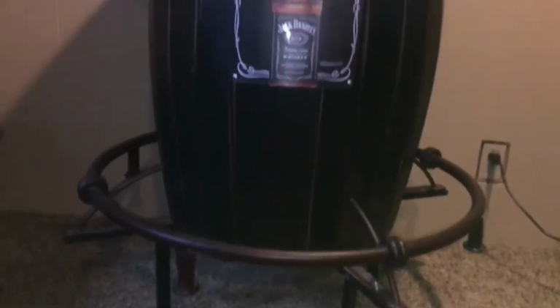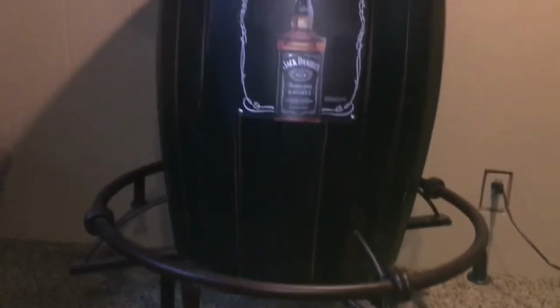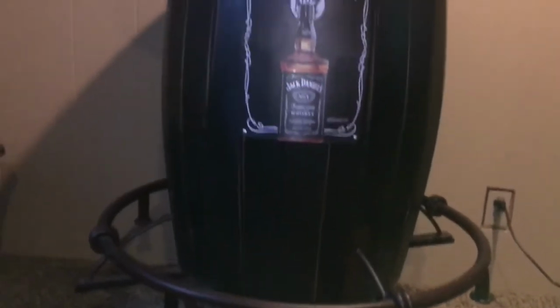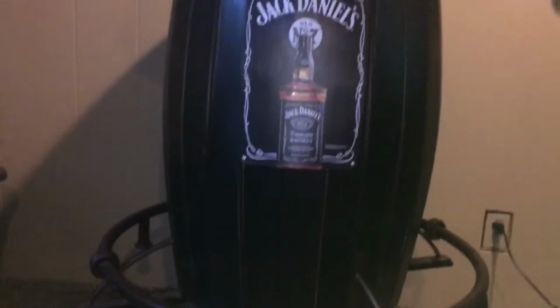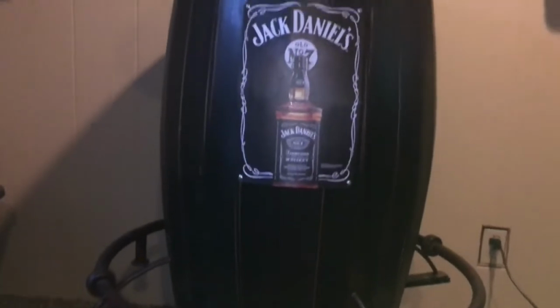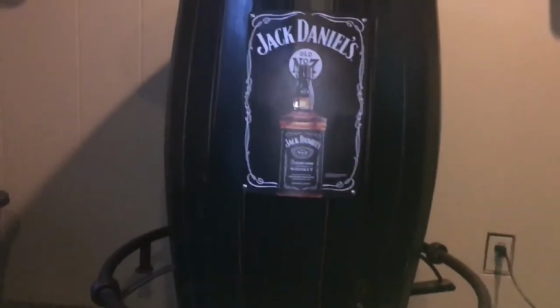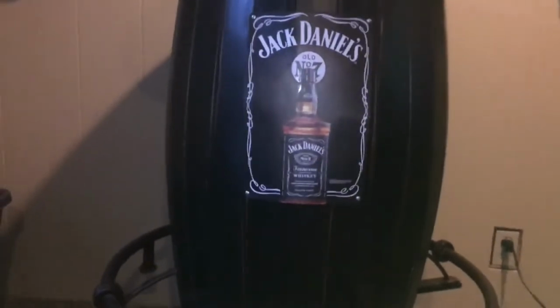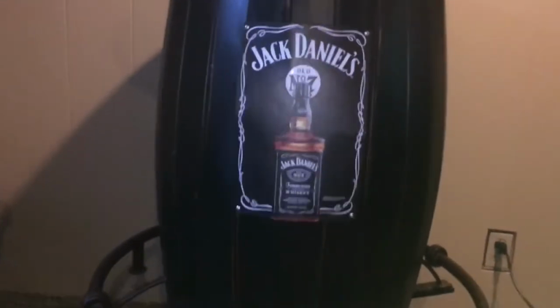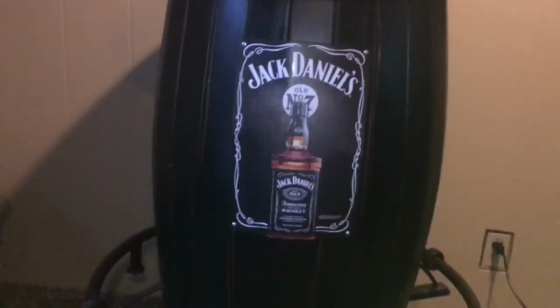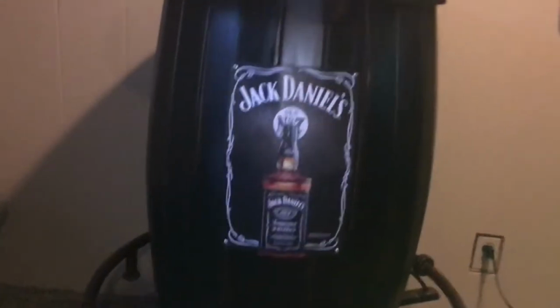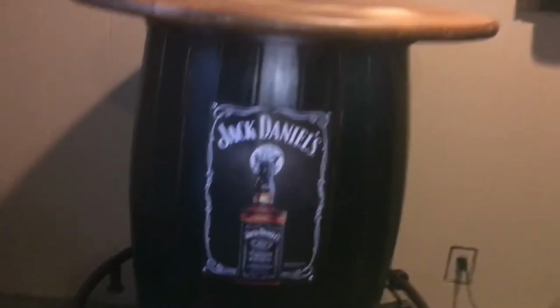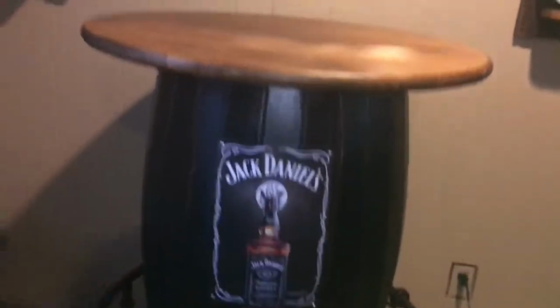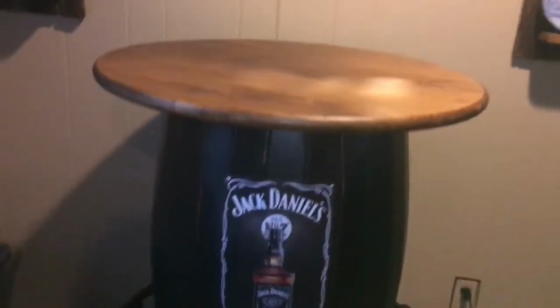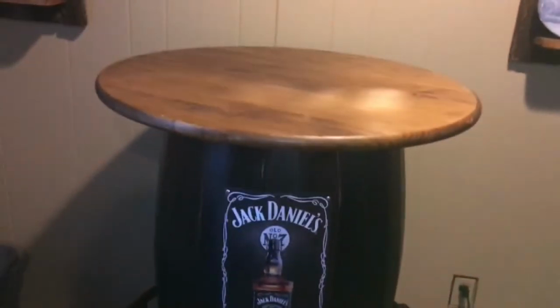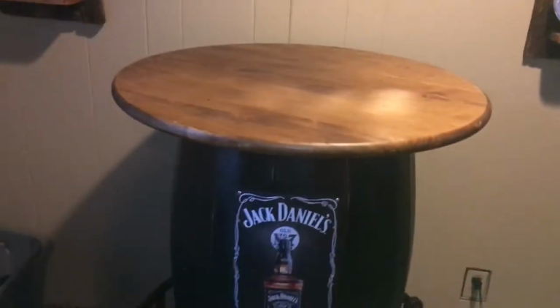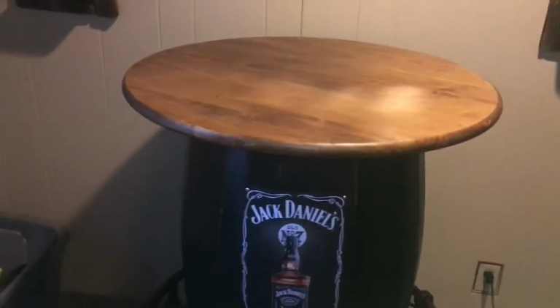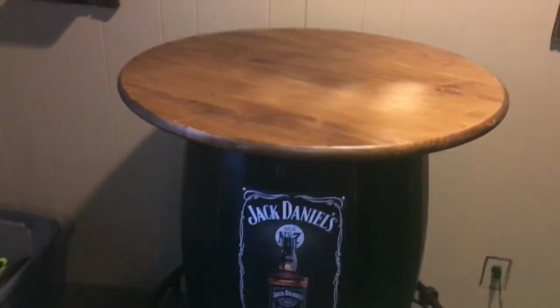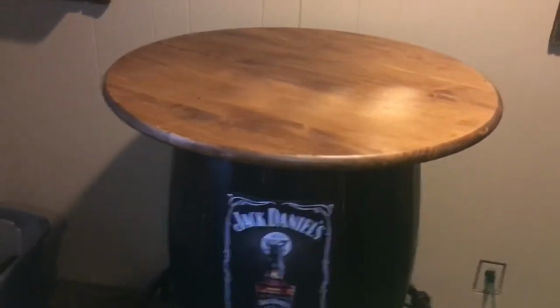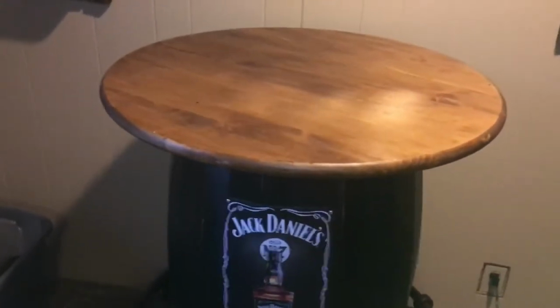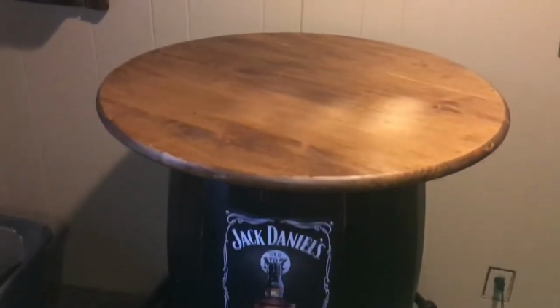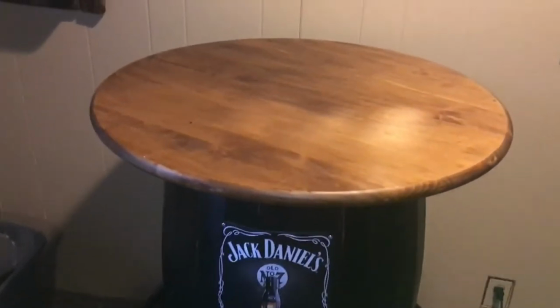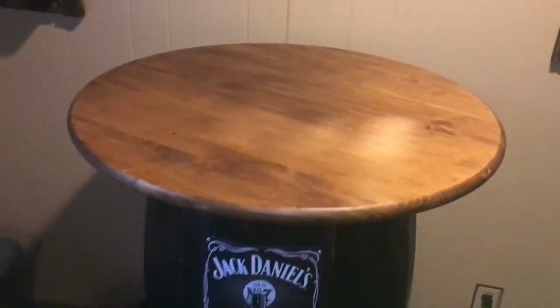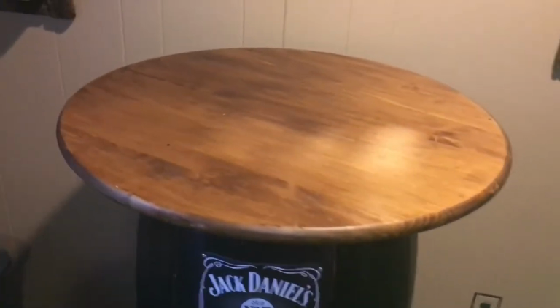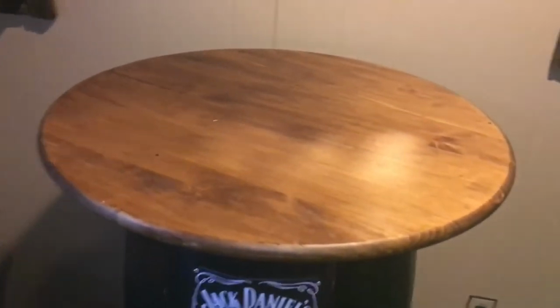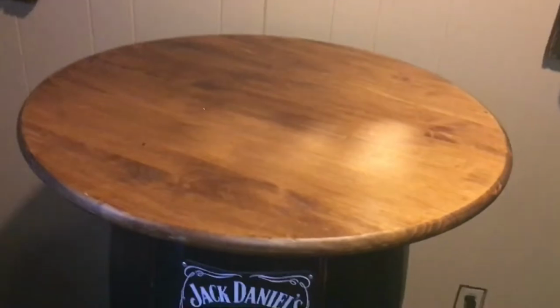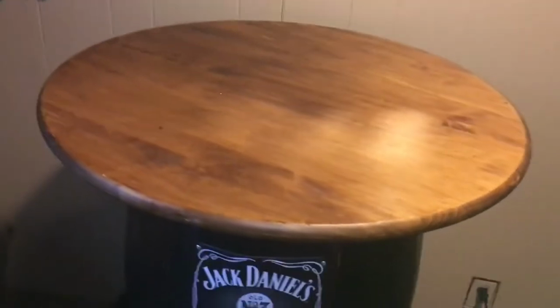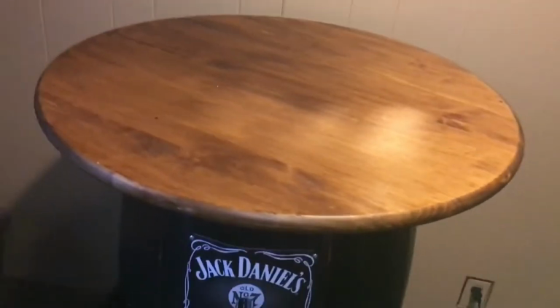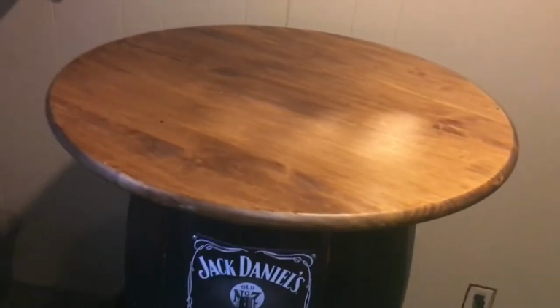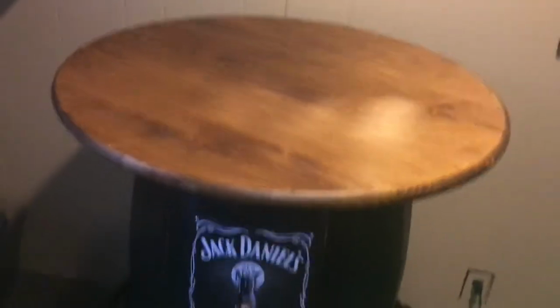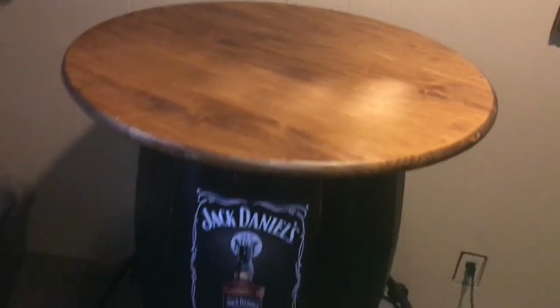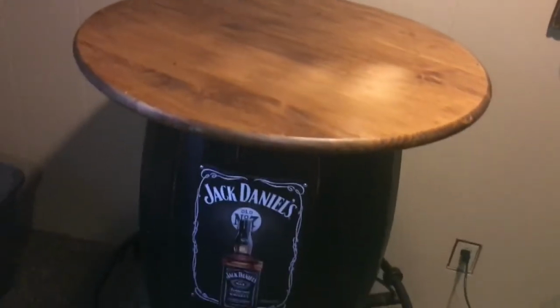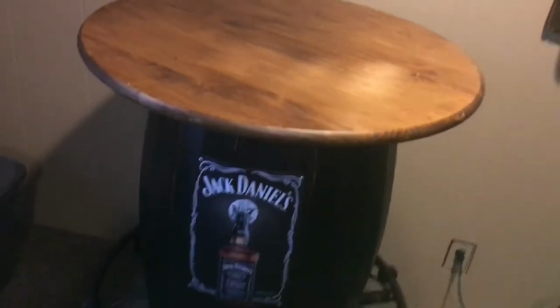We already had this, but if you want to go all out, you can get one of these barrel tables for an extra decor piece as well.